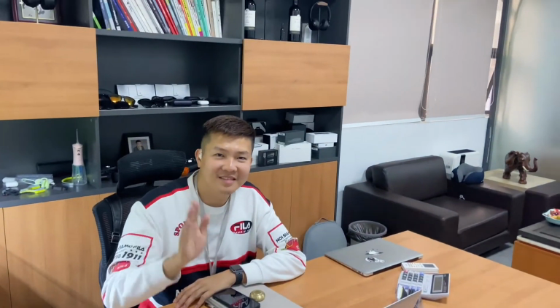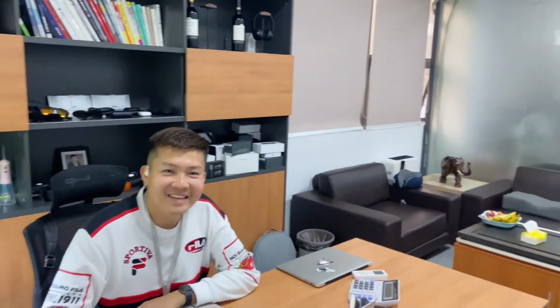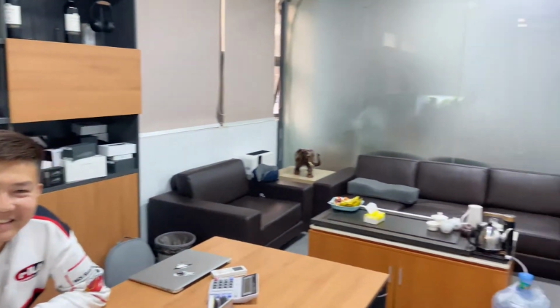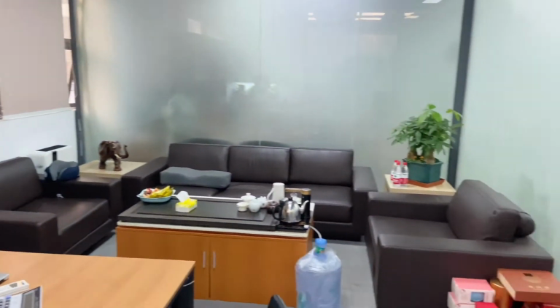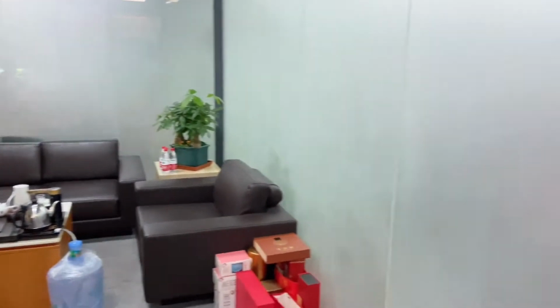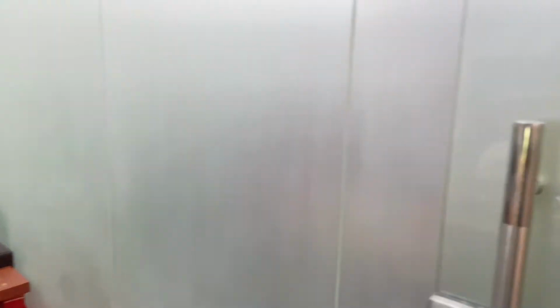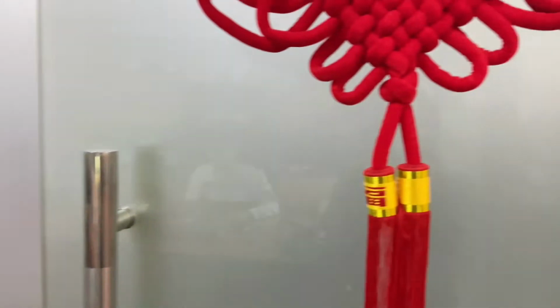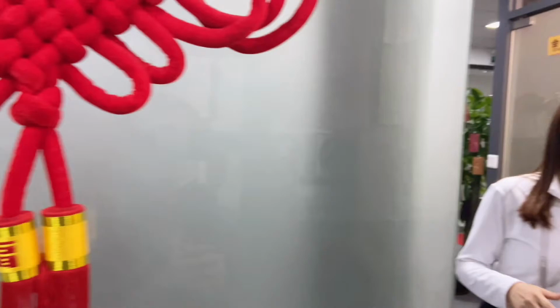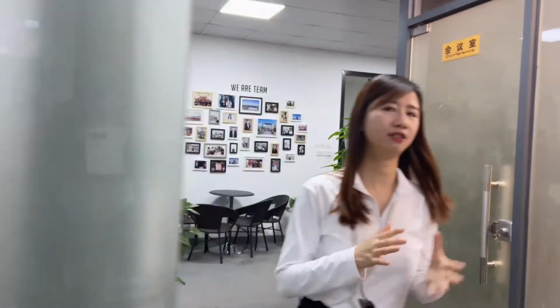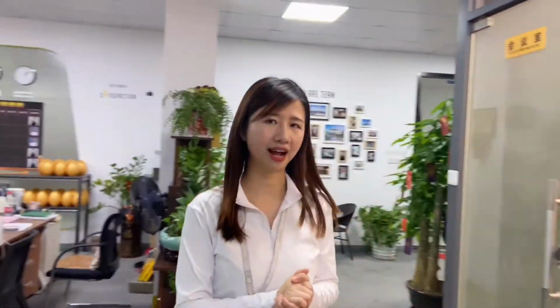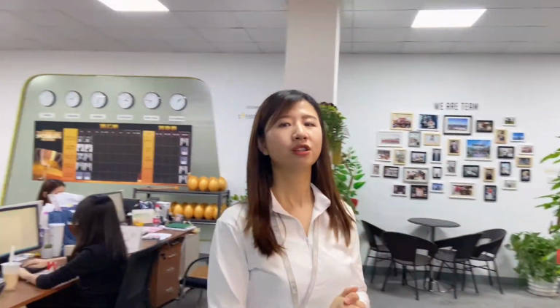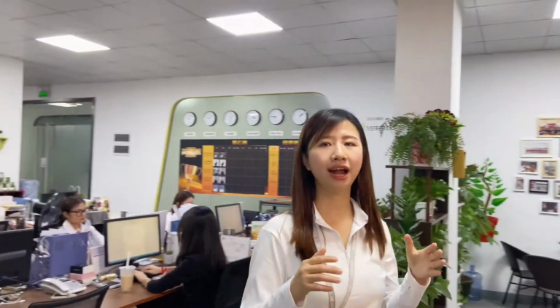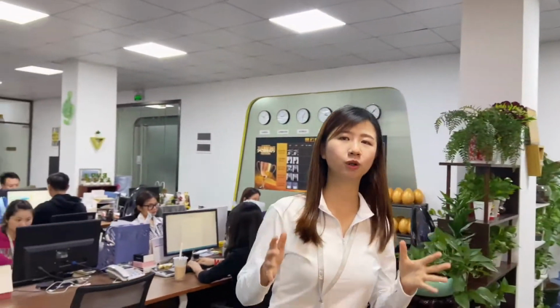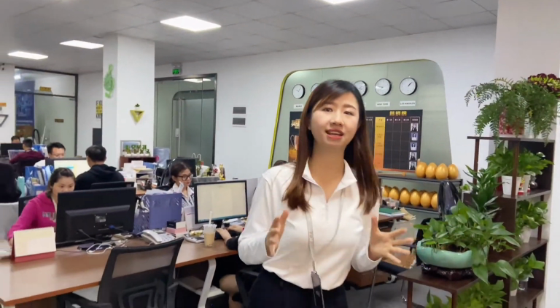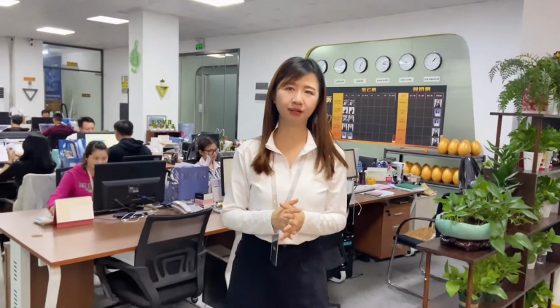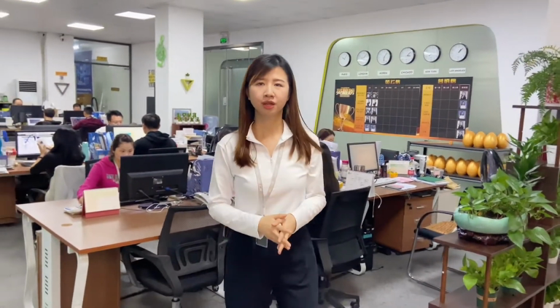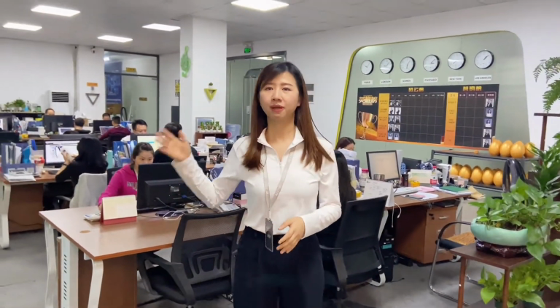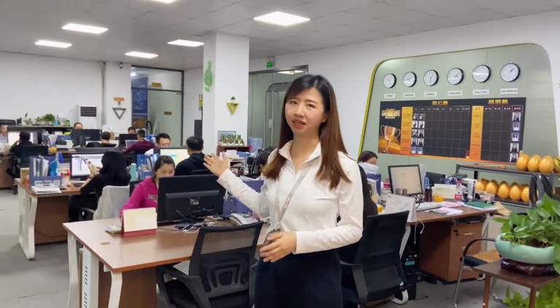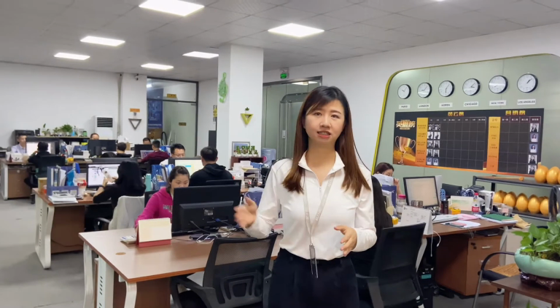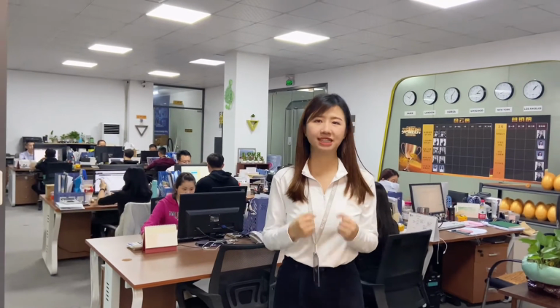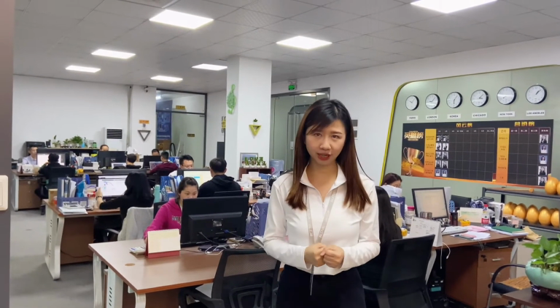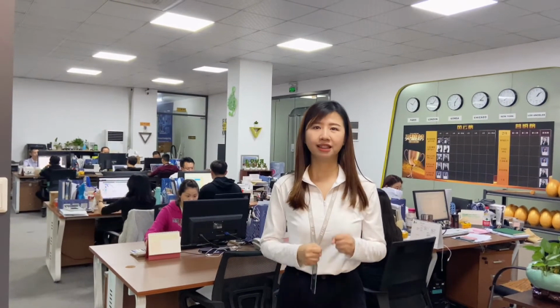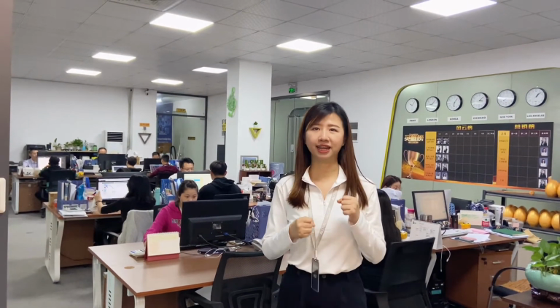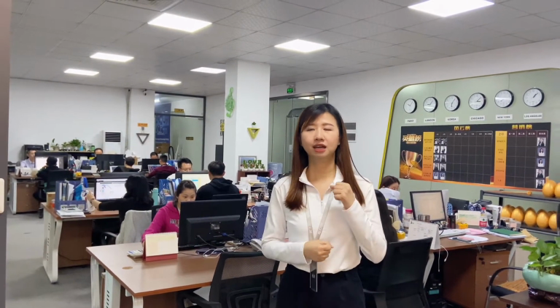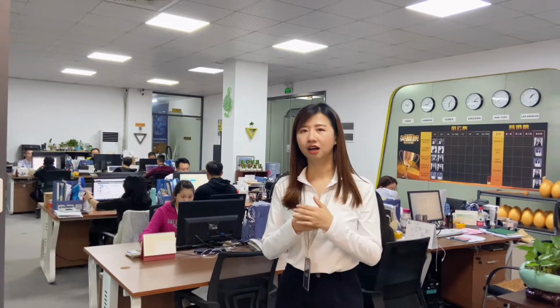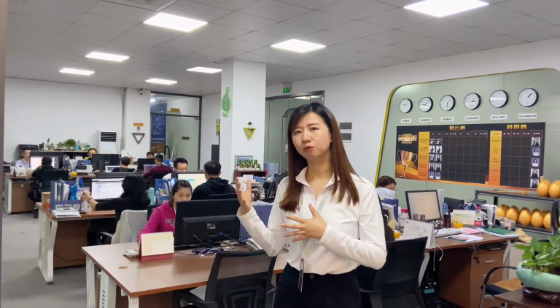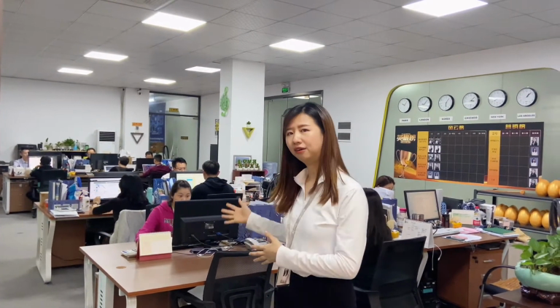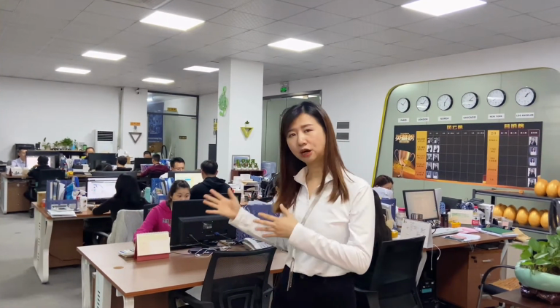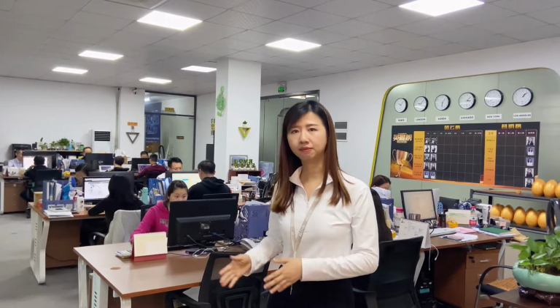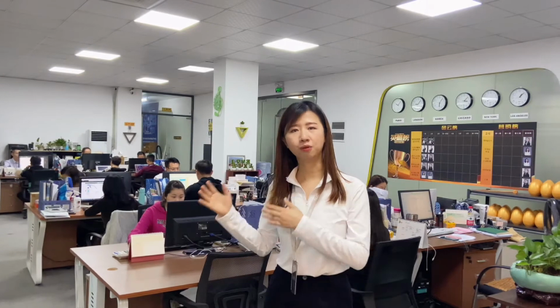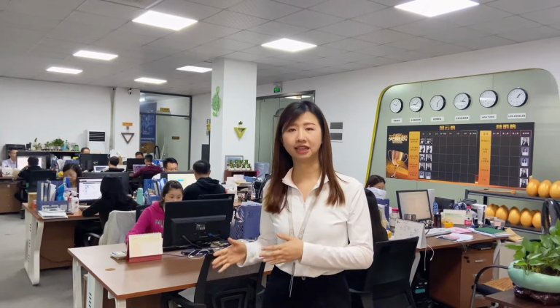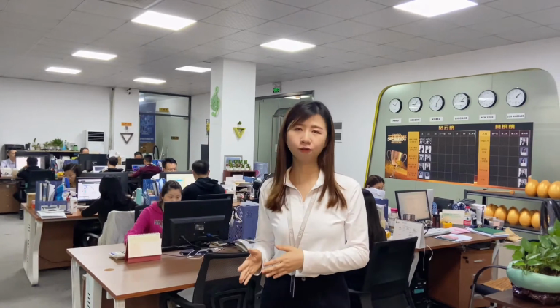Okay, so Alex is our CEO and you can see that he is very young. We also have a young team here. Behind me is our sales team — you can see they are working in this office.